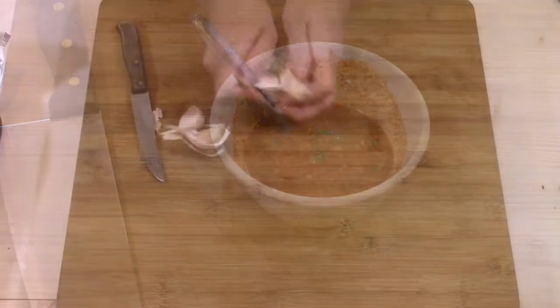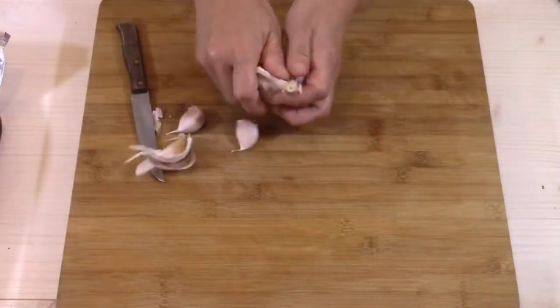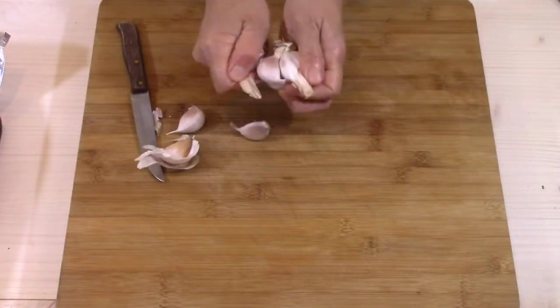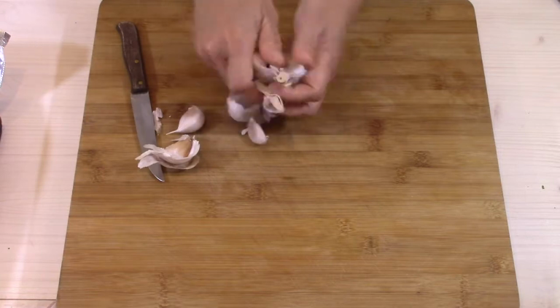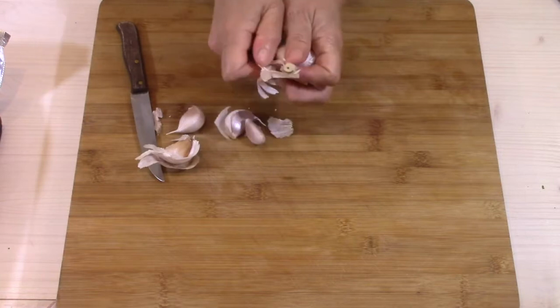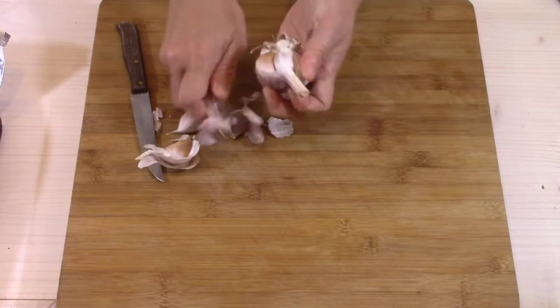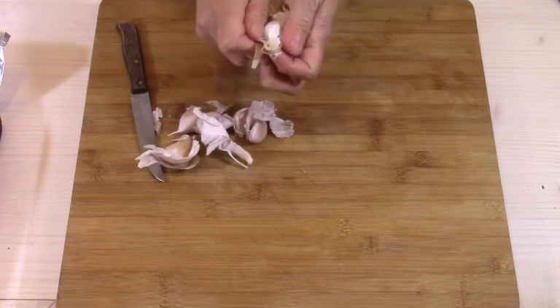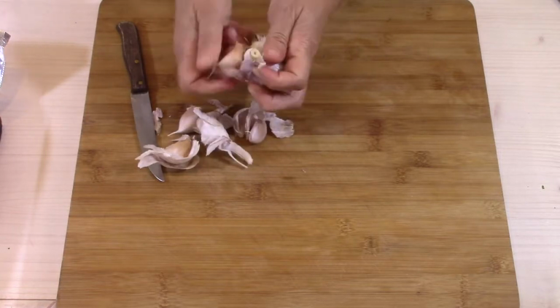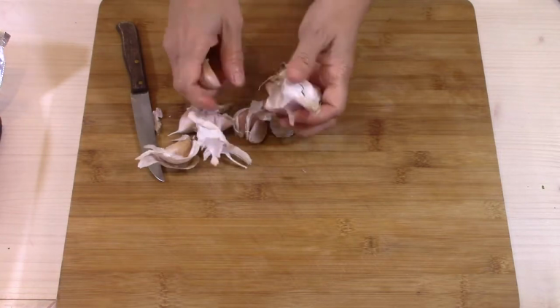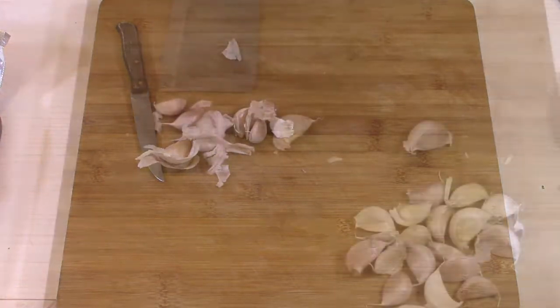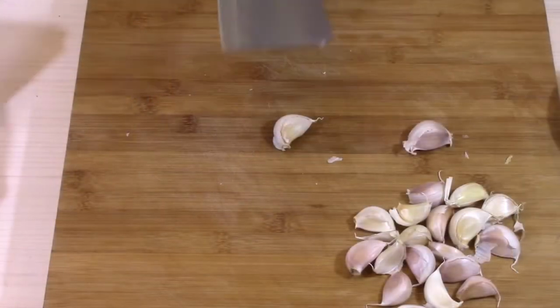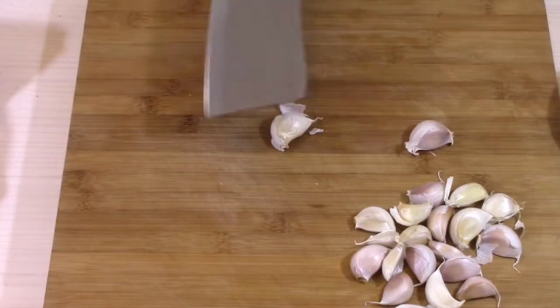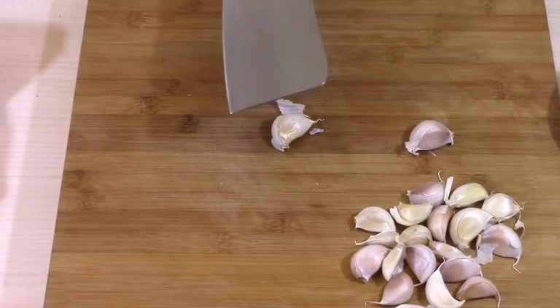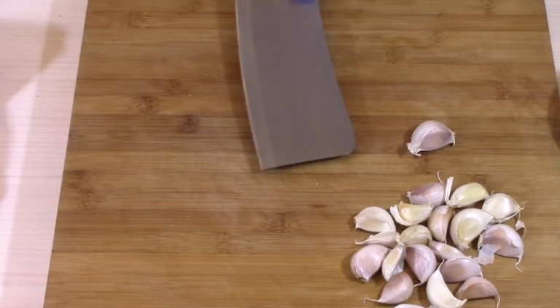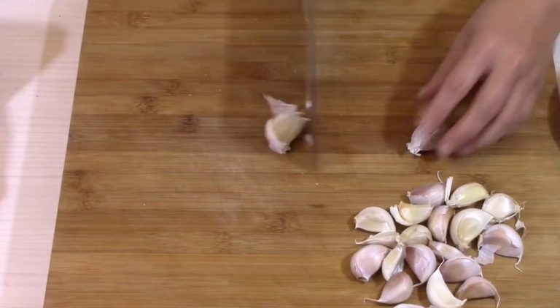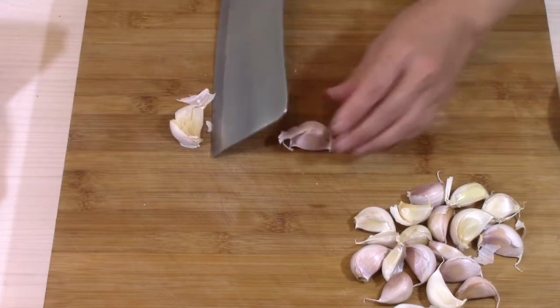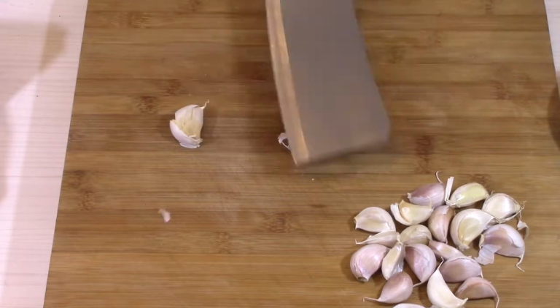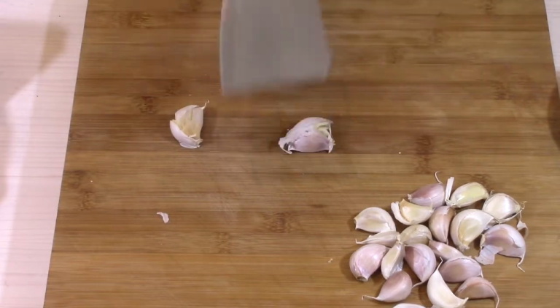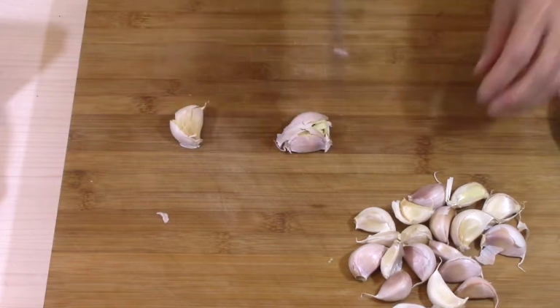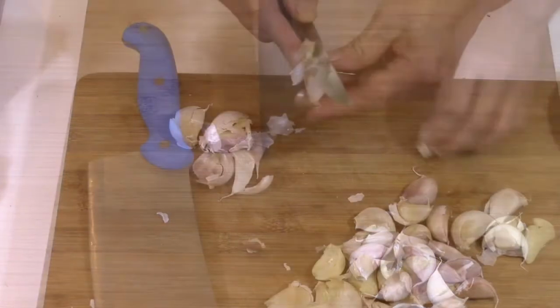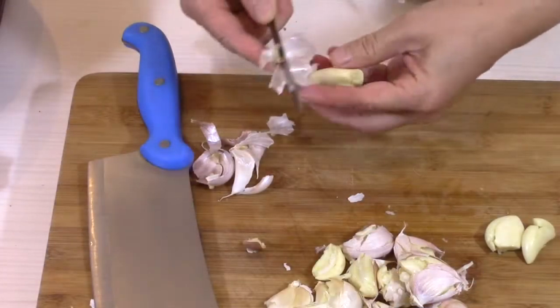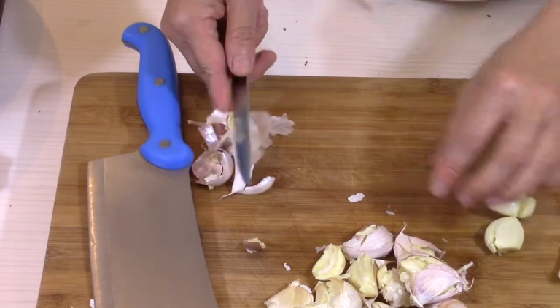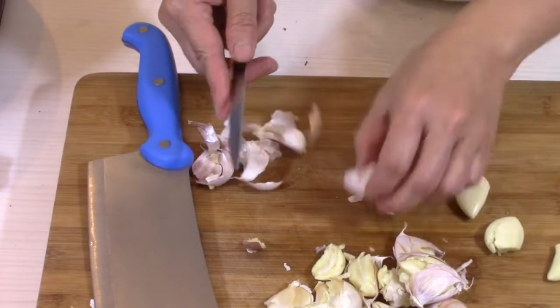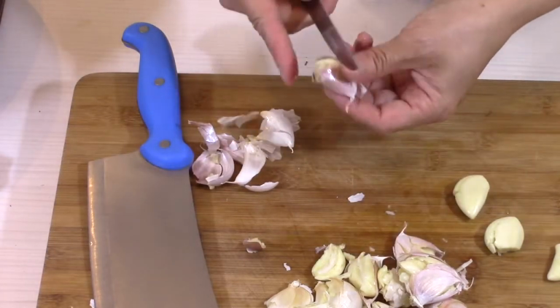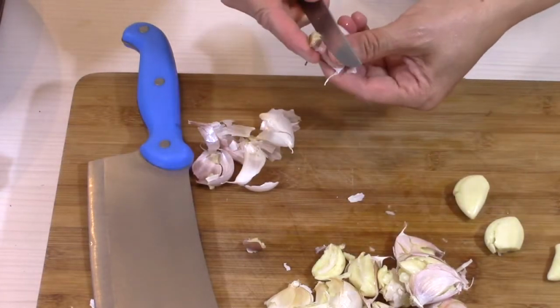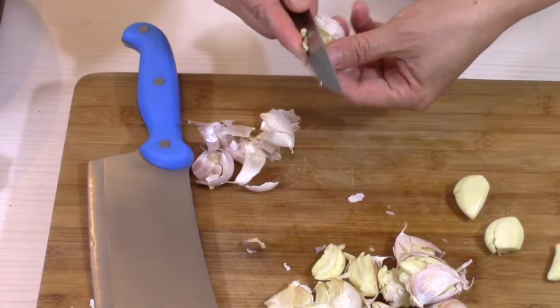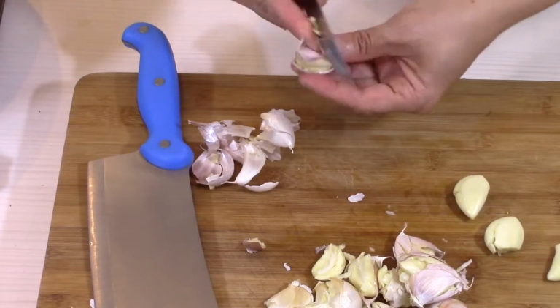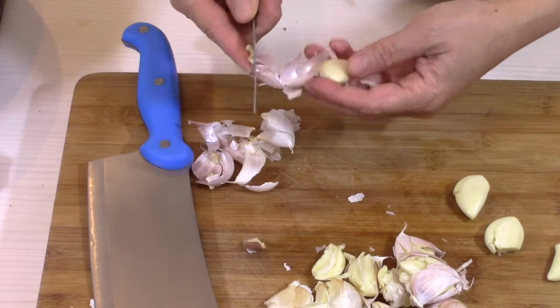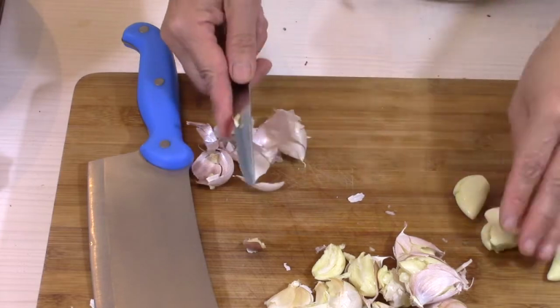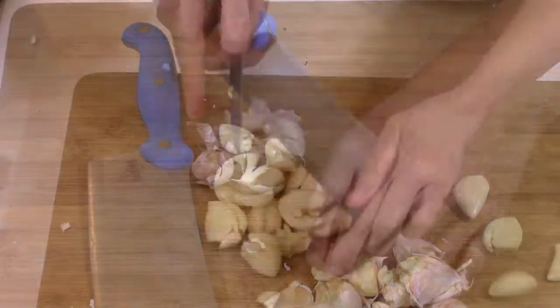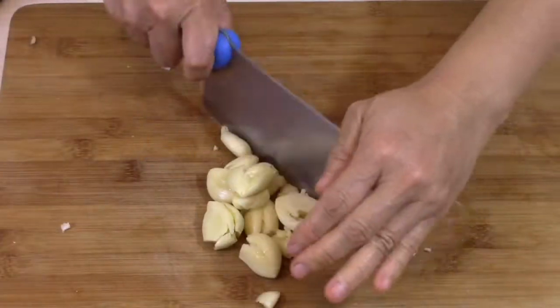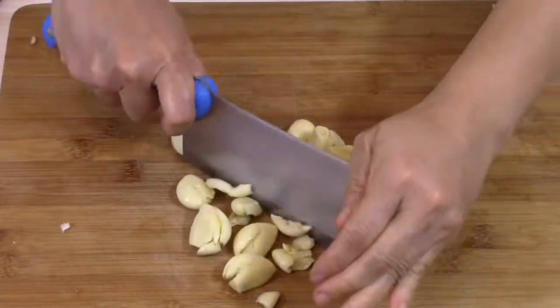Now I prepare the fried garlic. I take 2 heads of garlic, crush the cloves, peel them, and chop them.